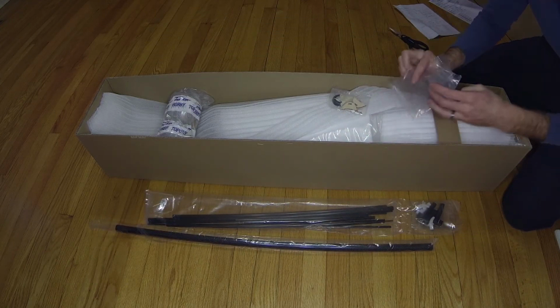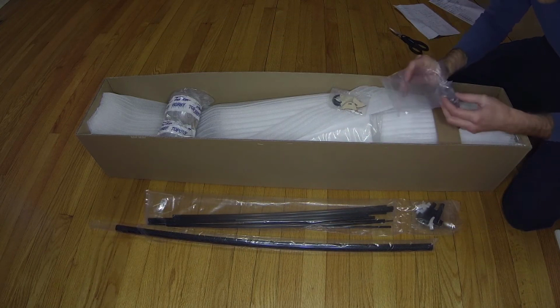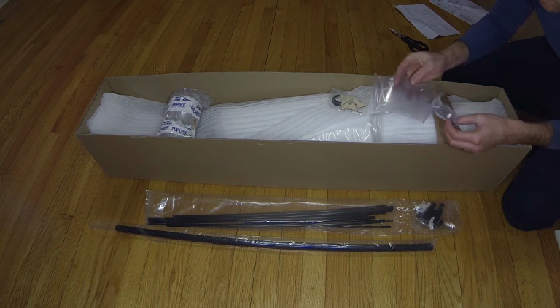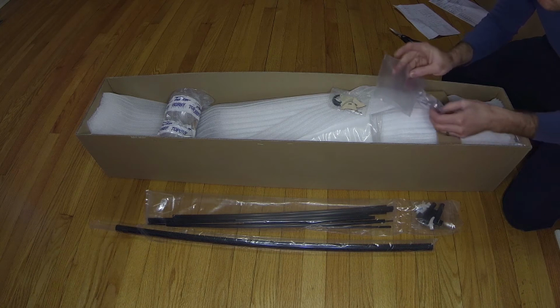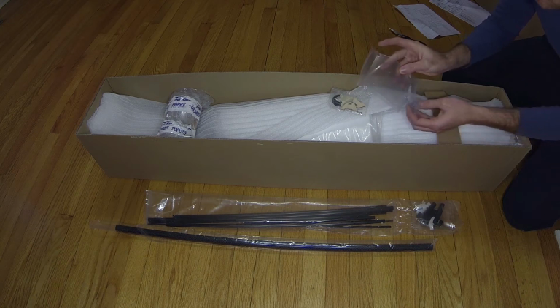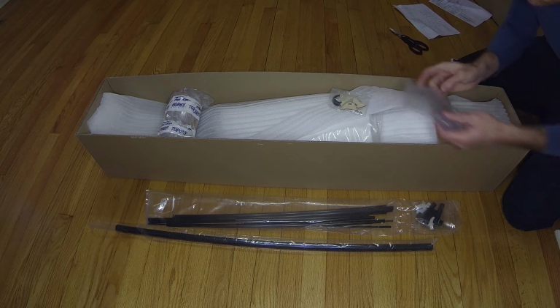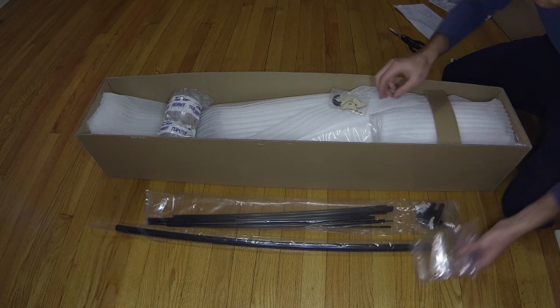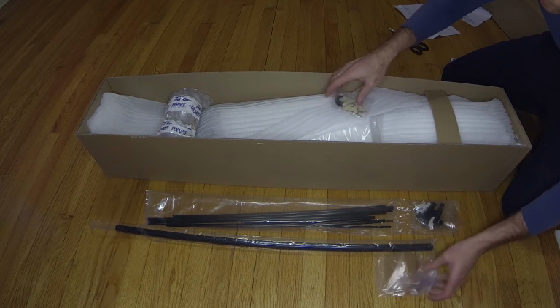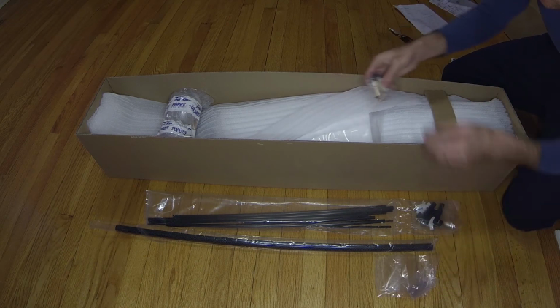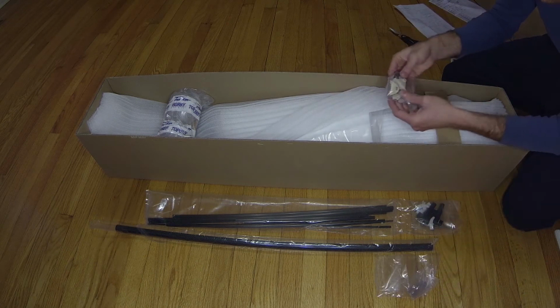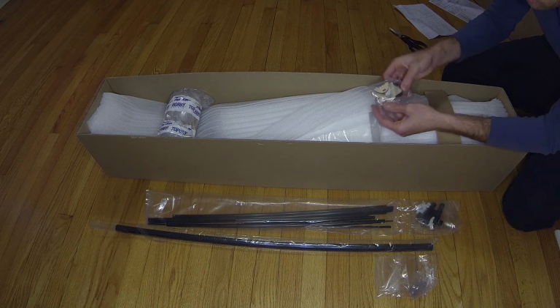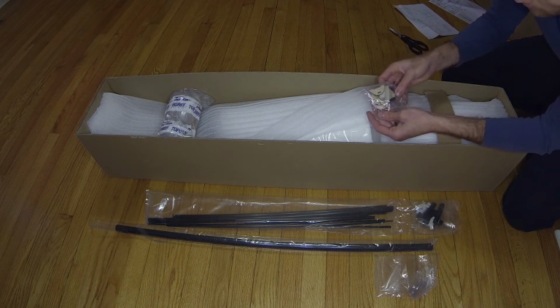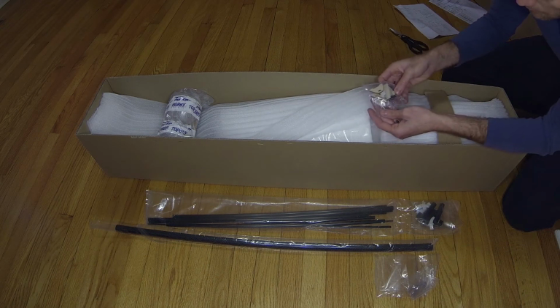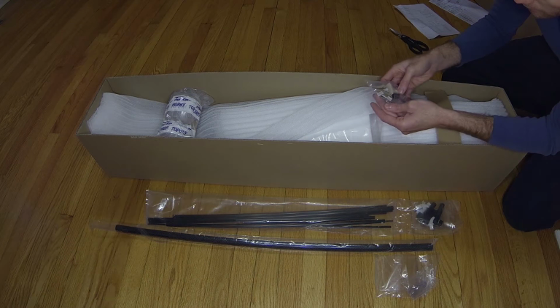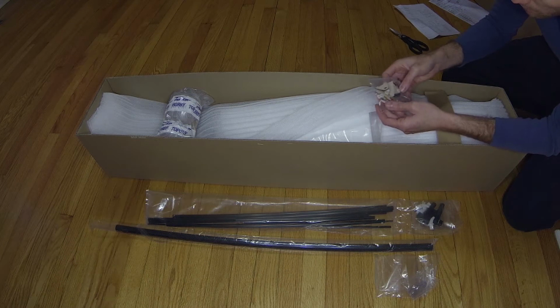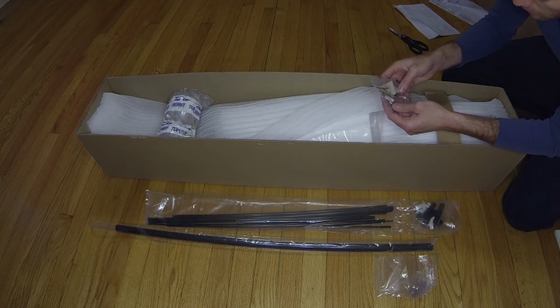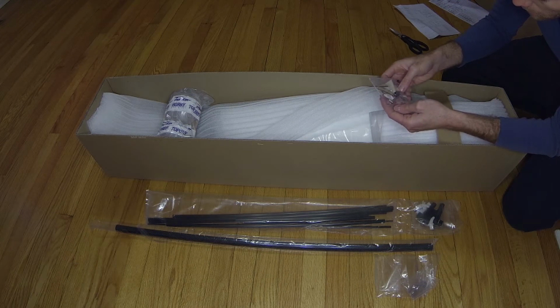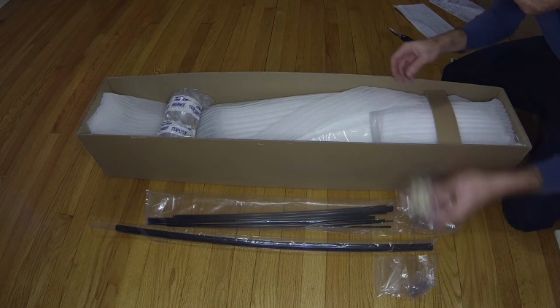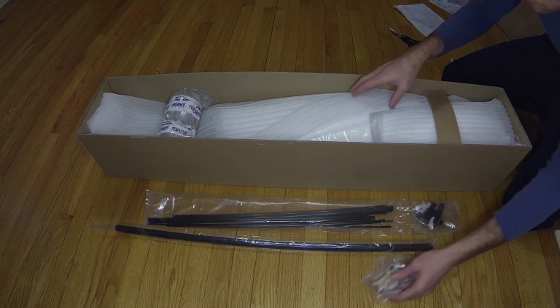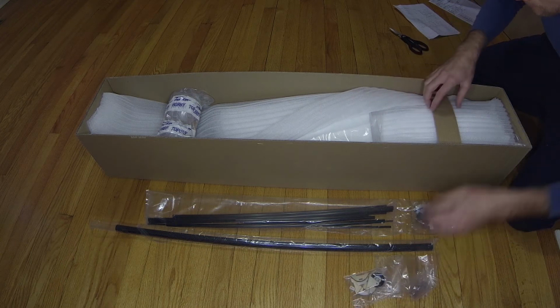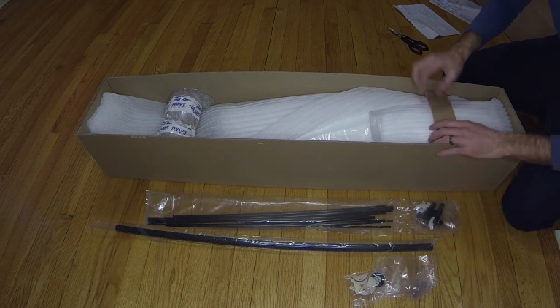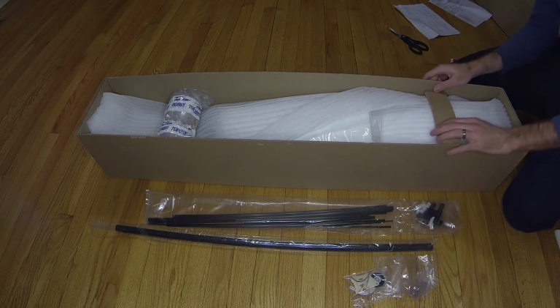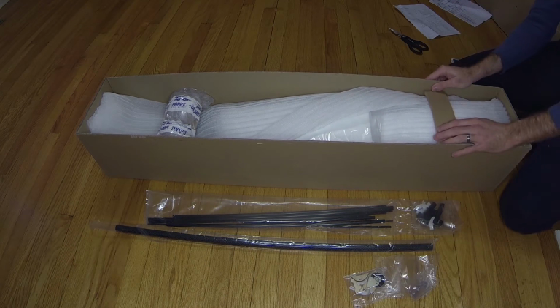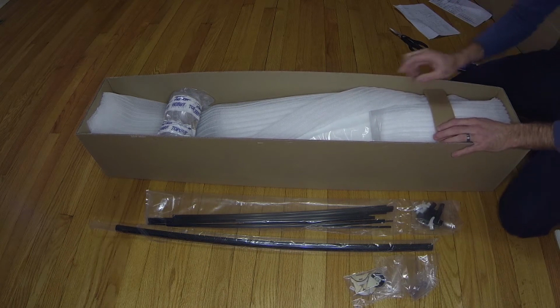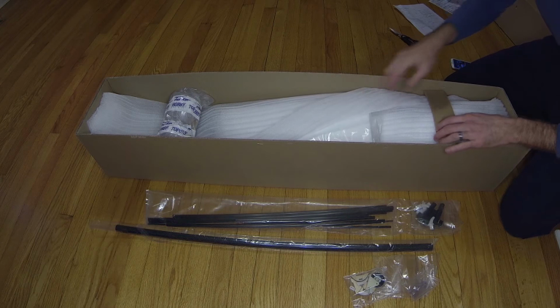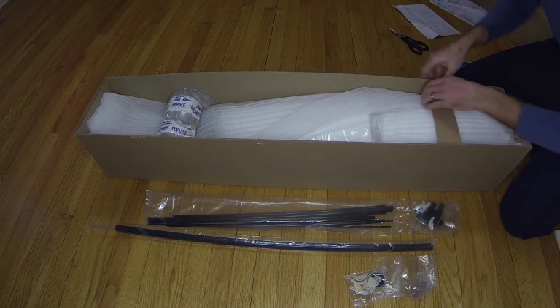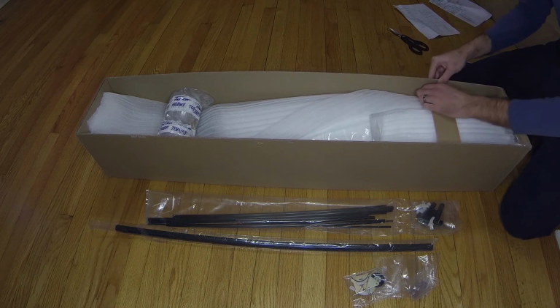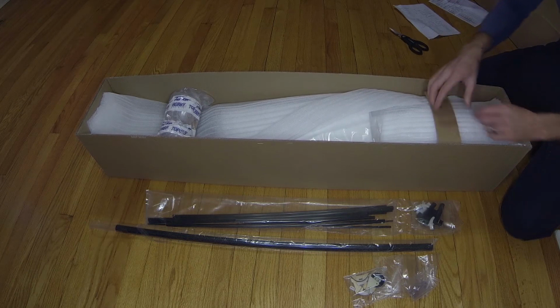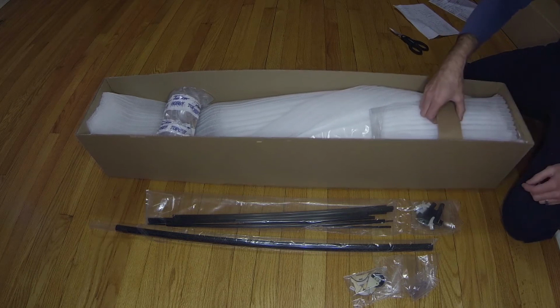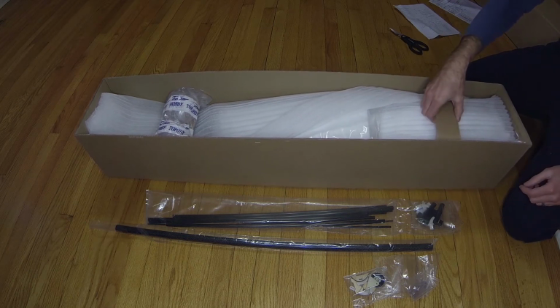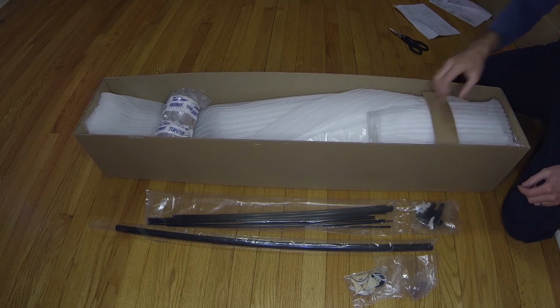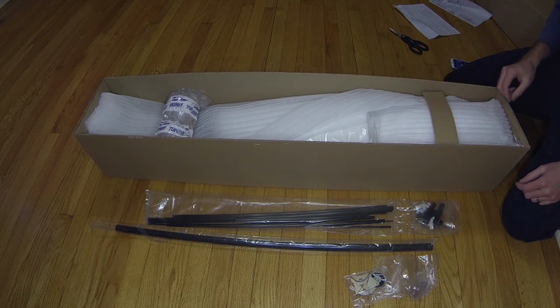You have a bunch of plastic bits here — a landing wheel and some more control horns. And there's a strap here that's holding everything in place.